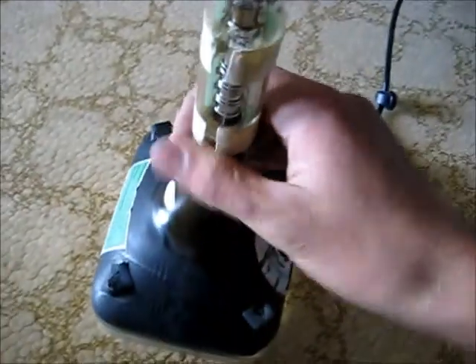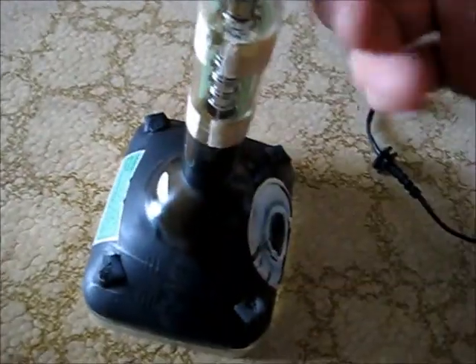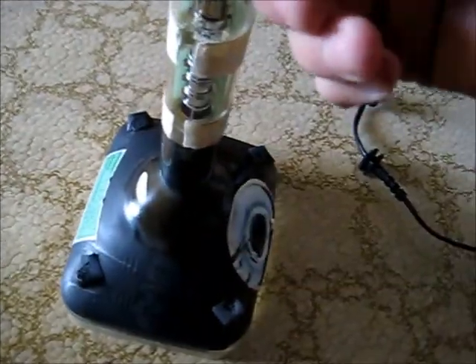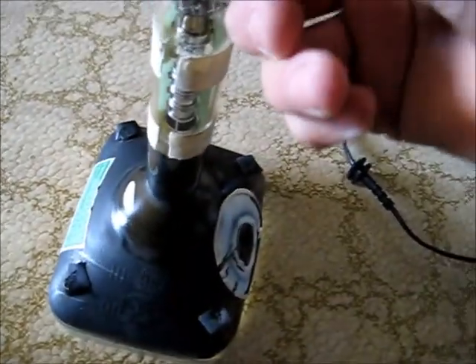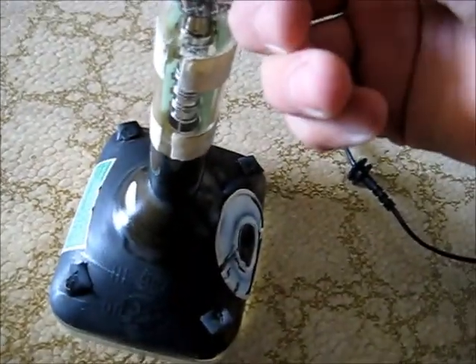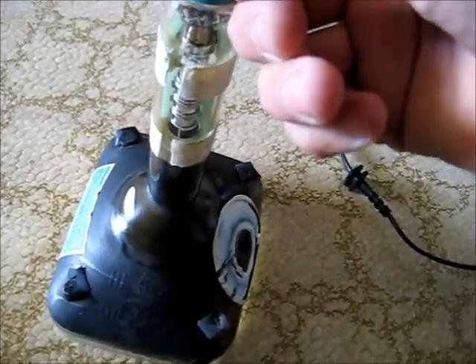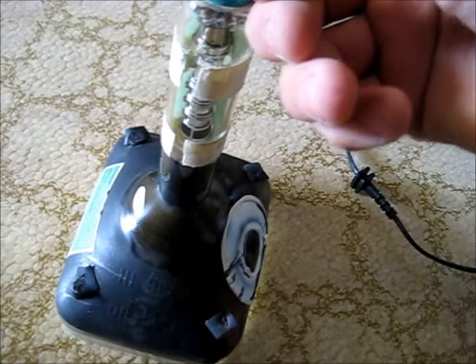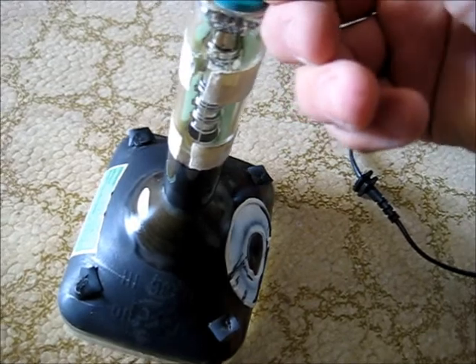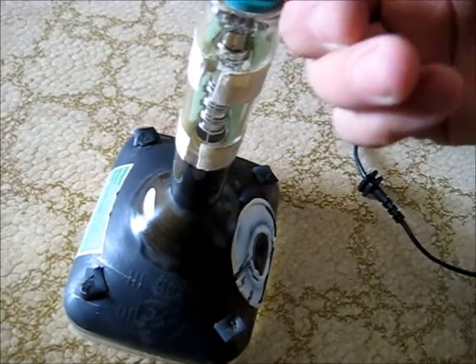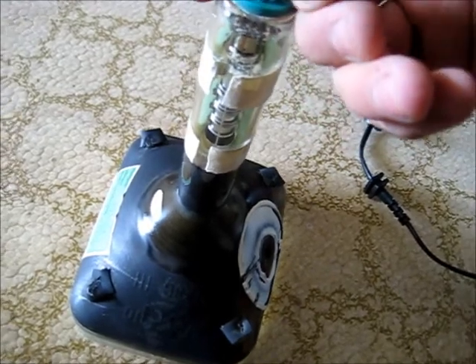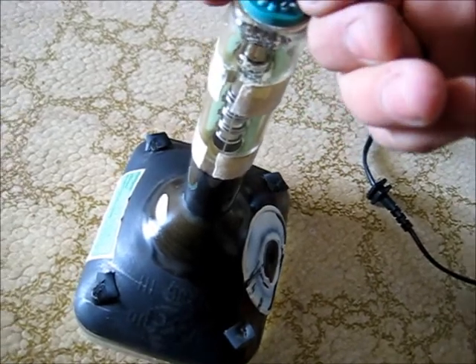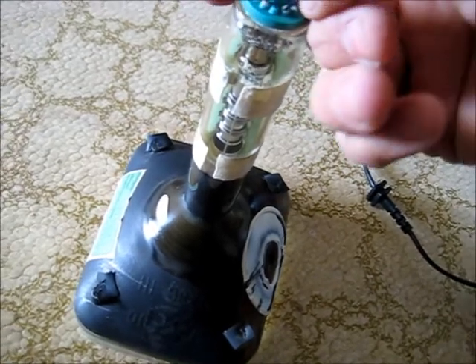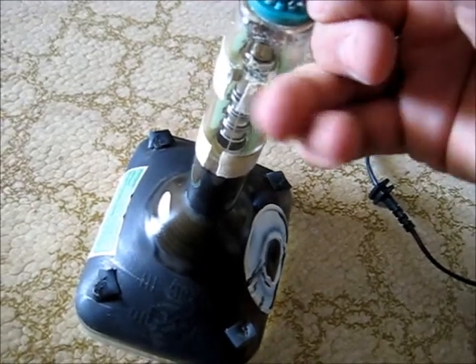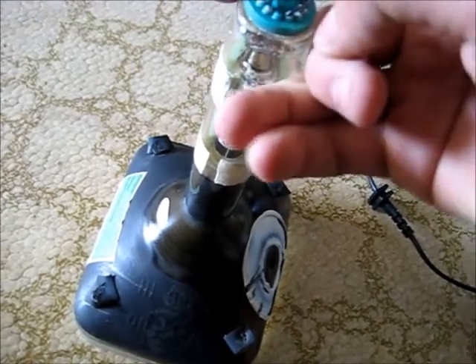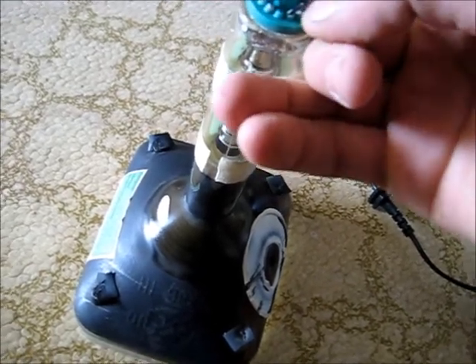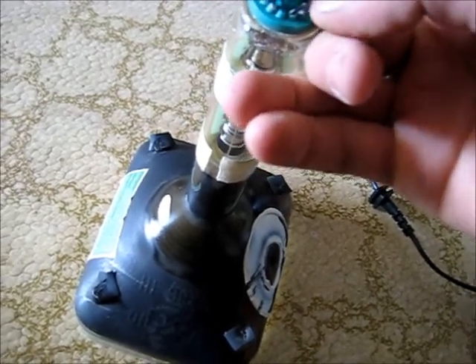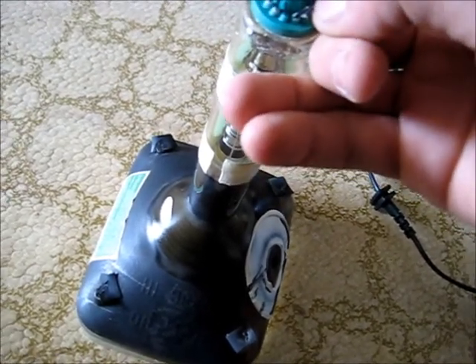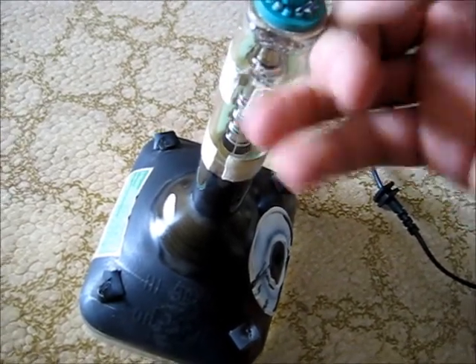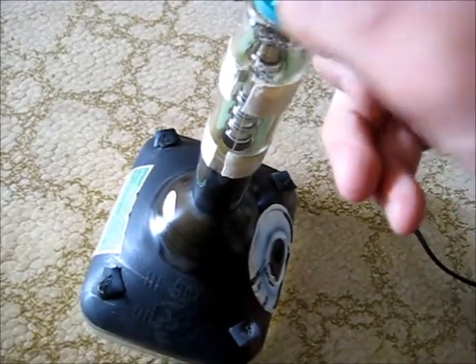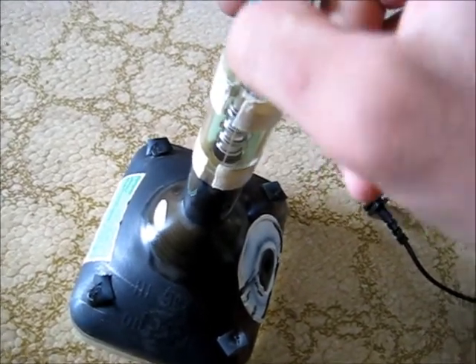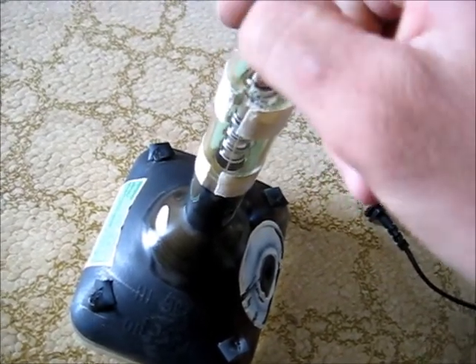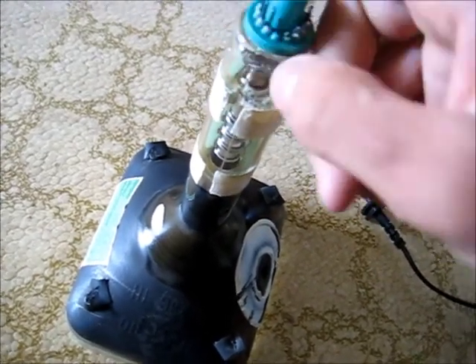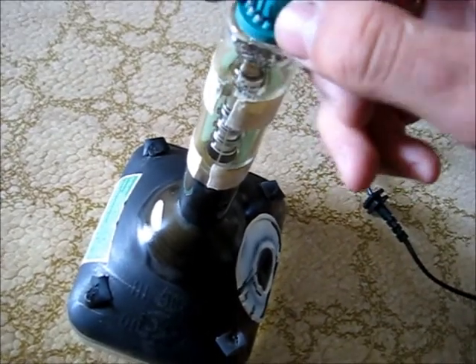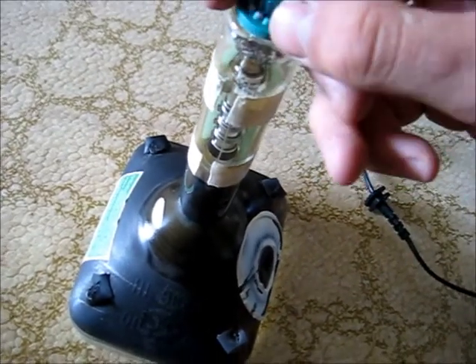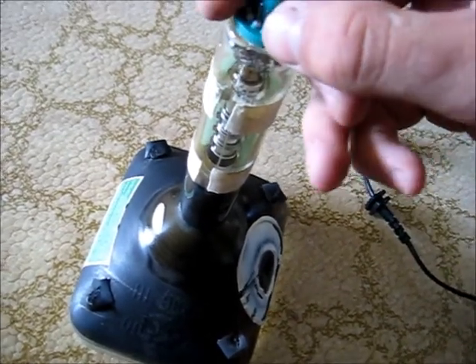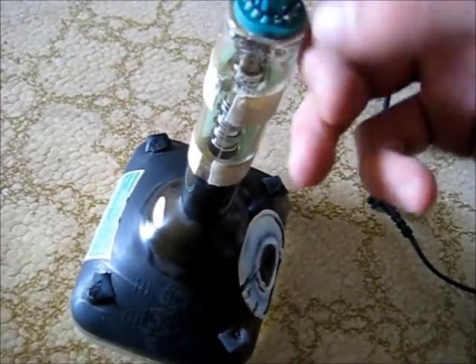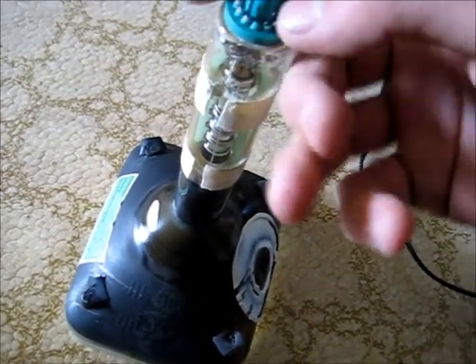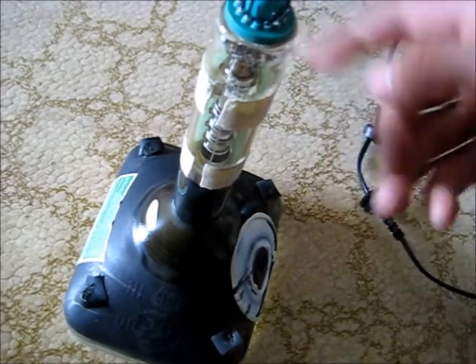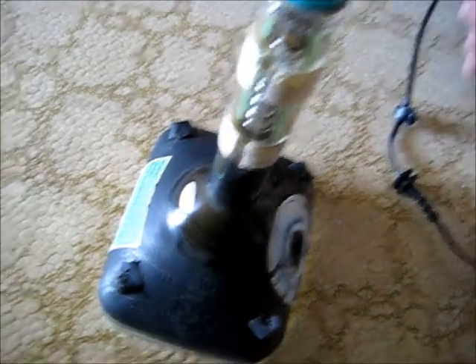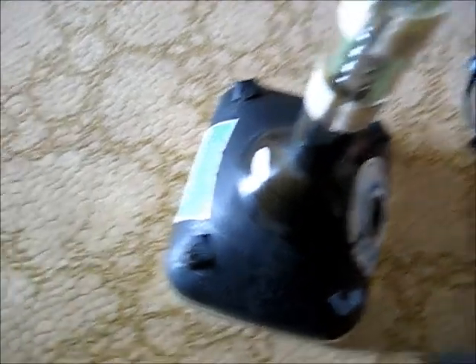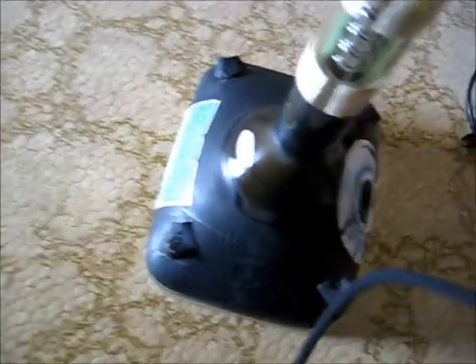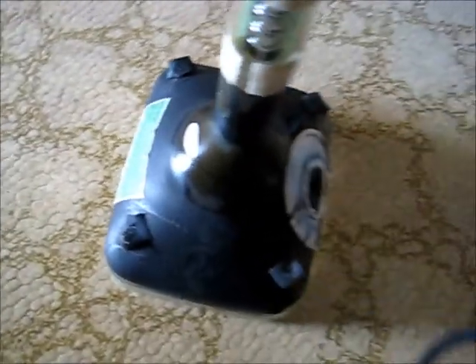It's actually this pin — these two. That one didn't go back. So it's these two pins here.